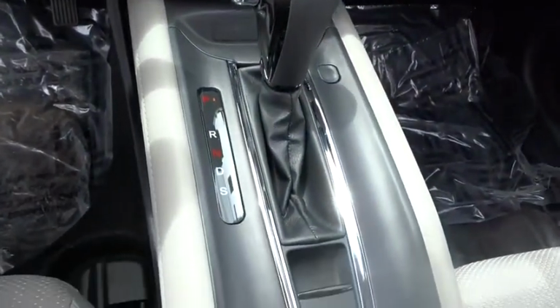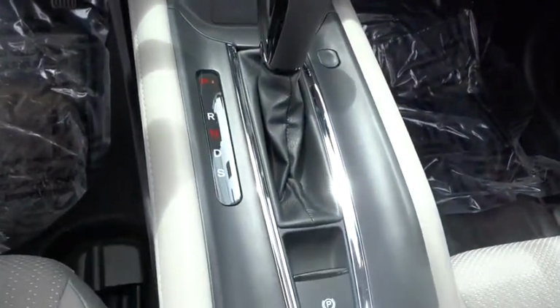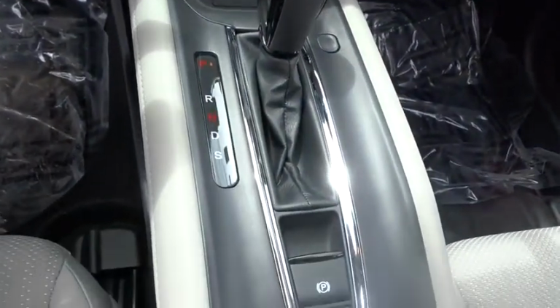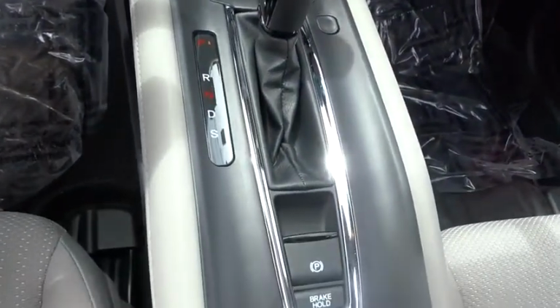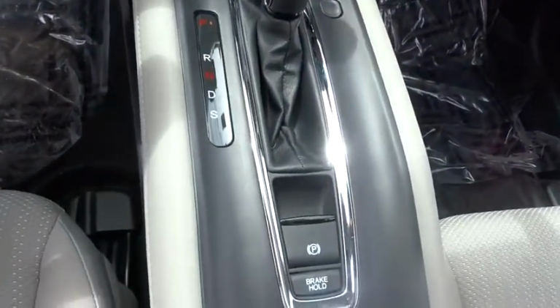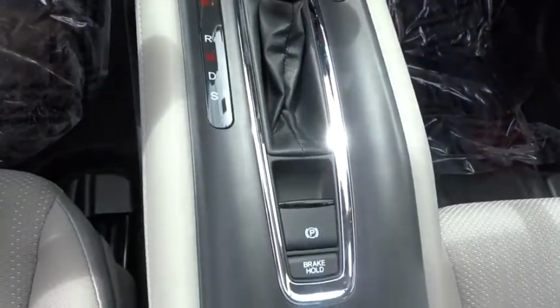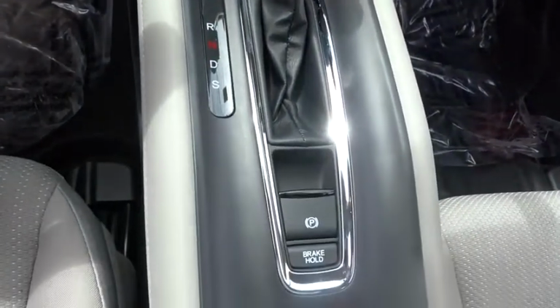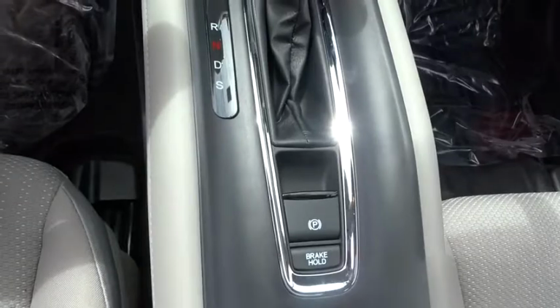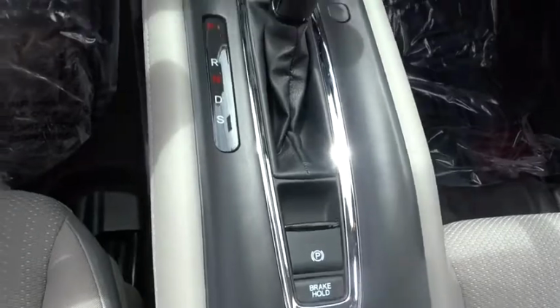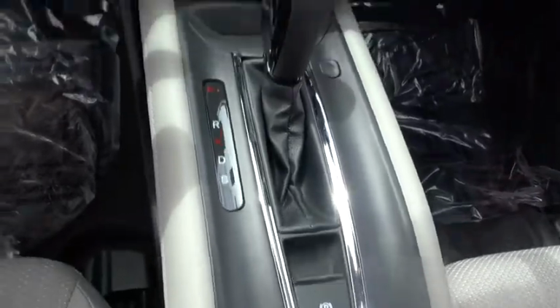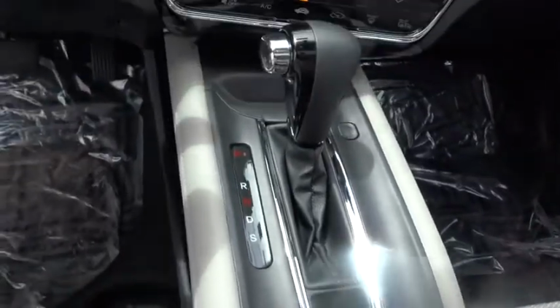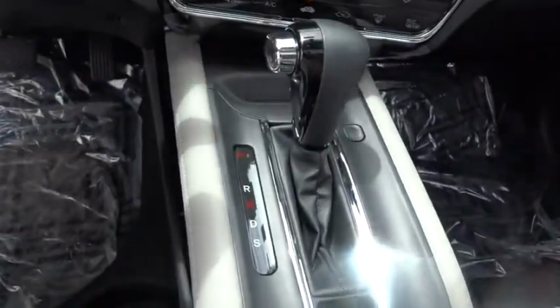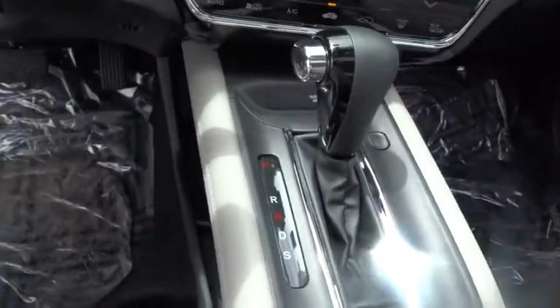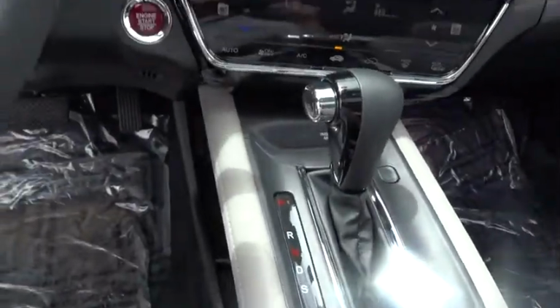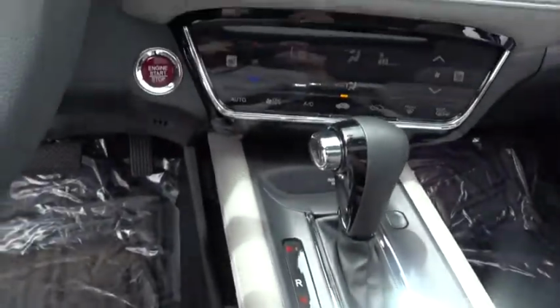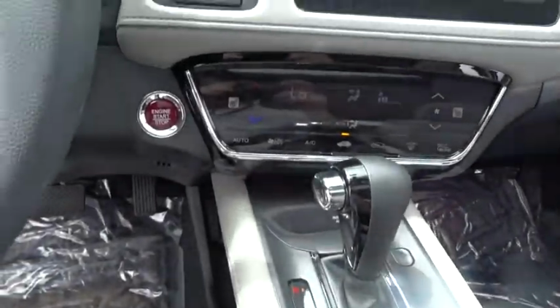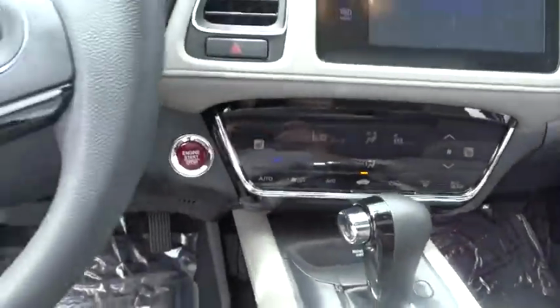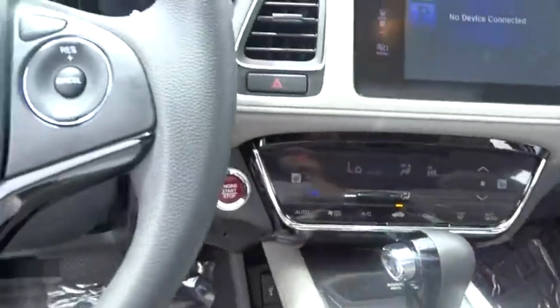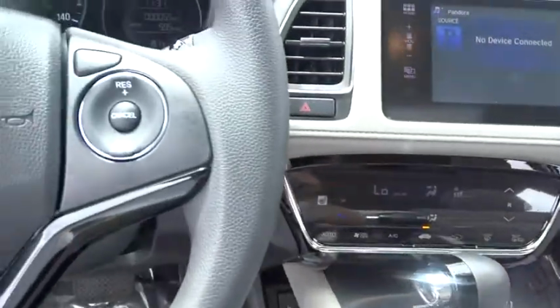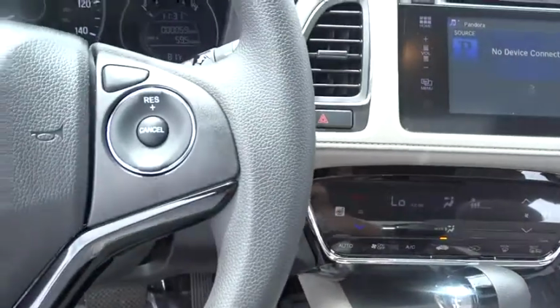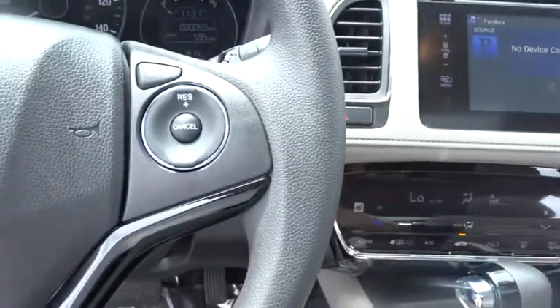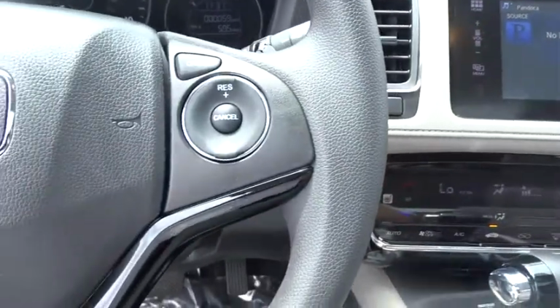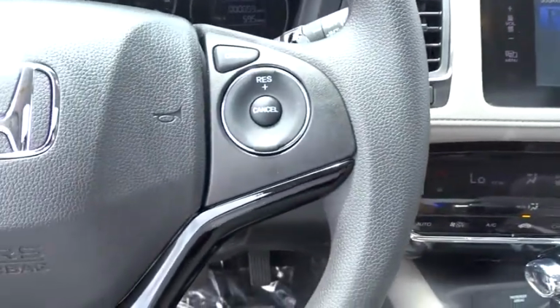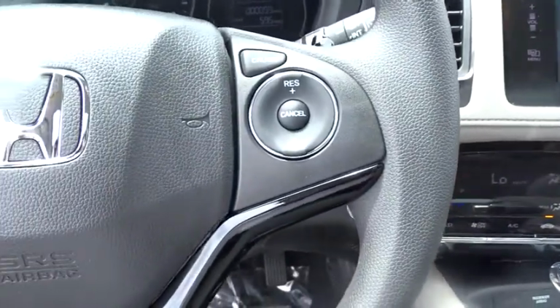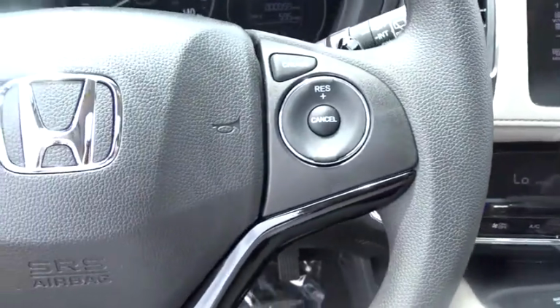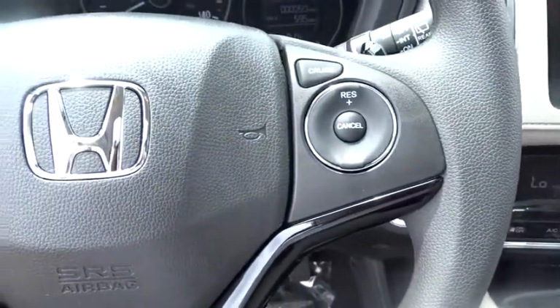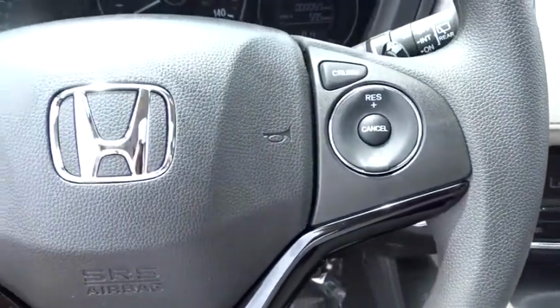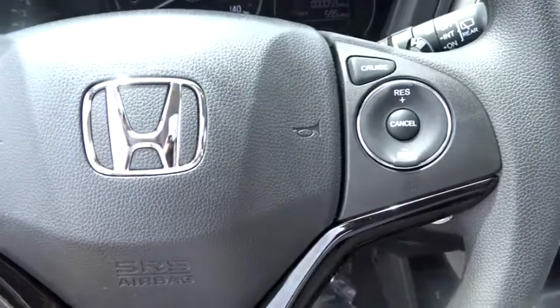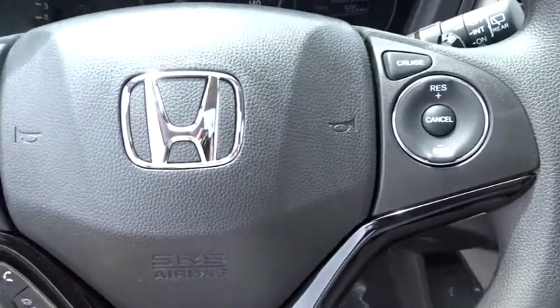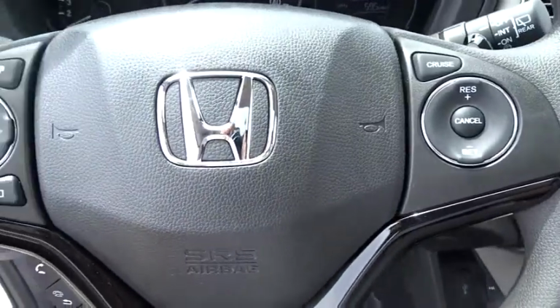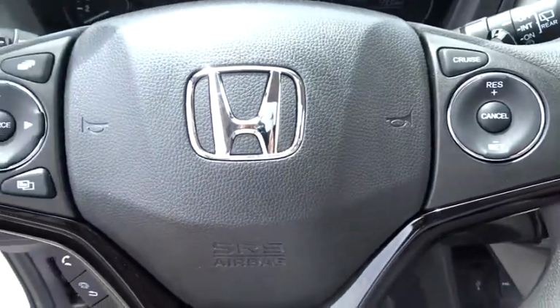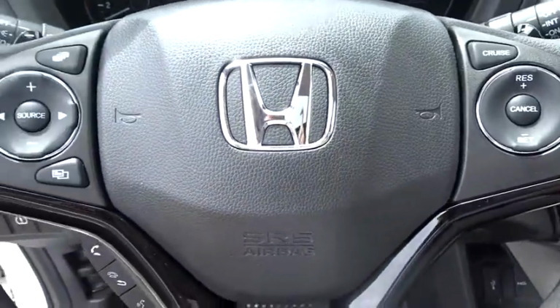Four-wheel disc brakes, keyless start, floor mats, cruise control, rear defrost, climate control, AM-FM stereo radio, CD player.